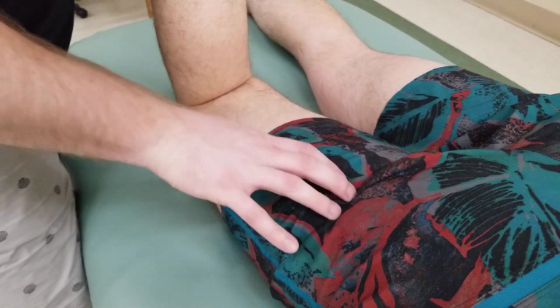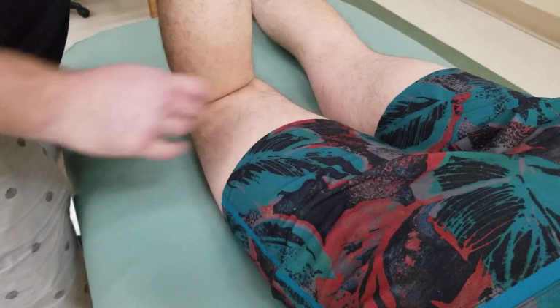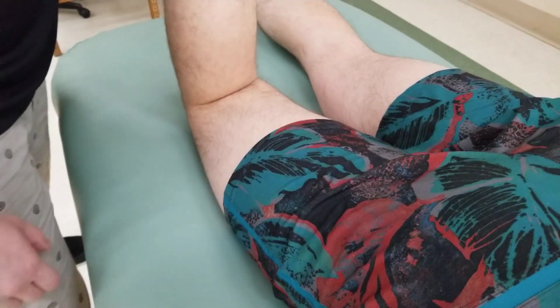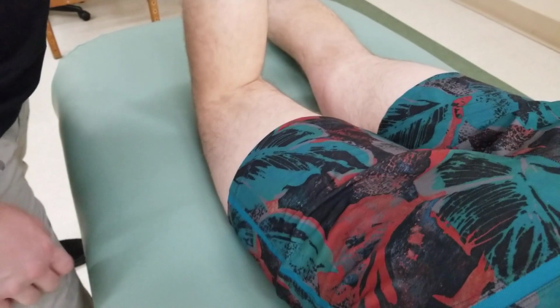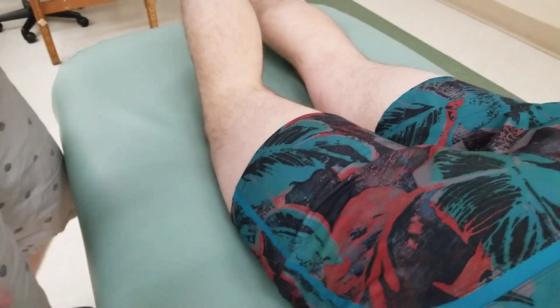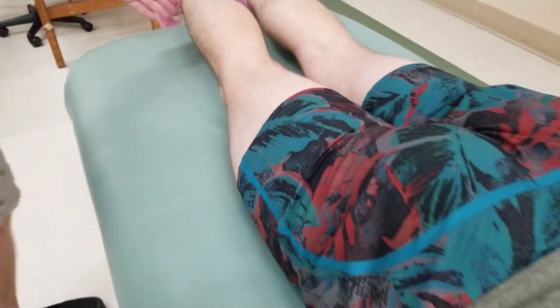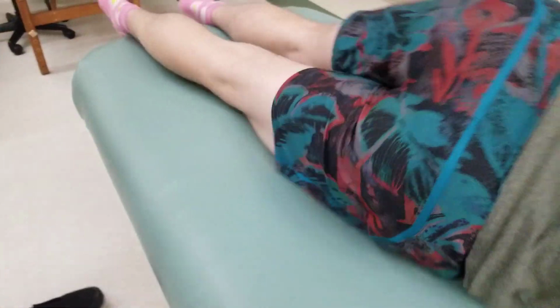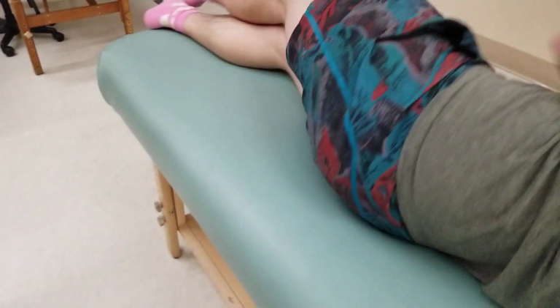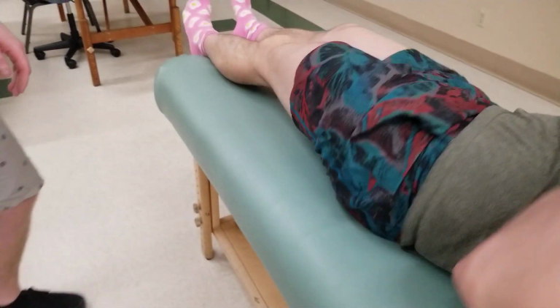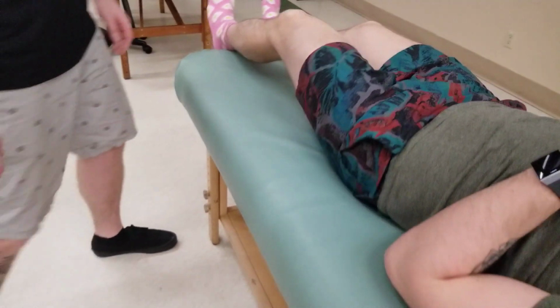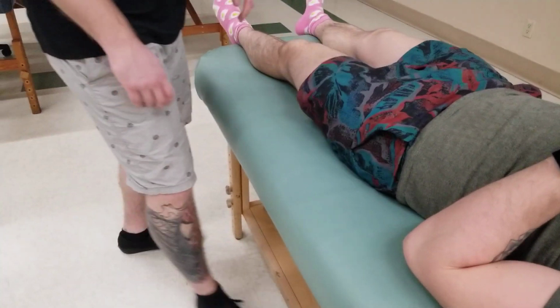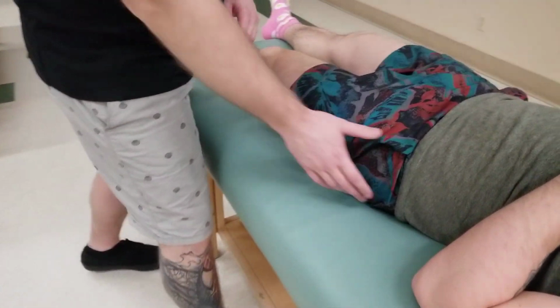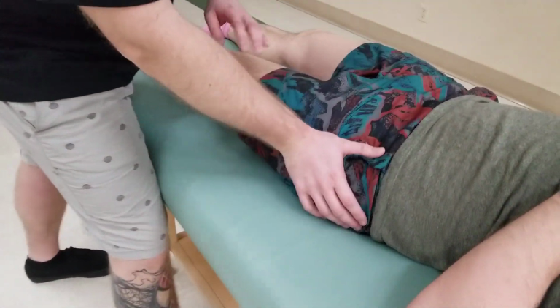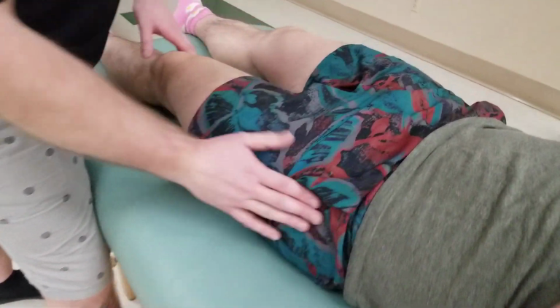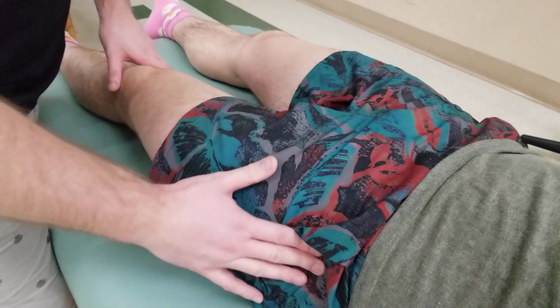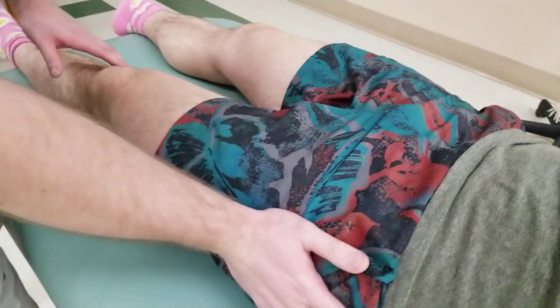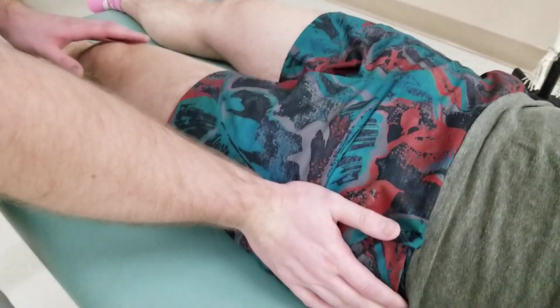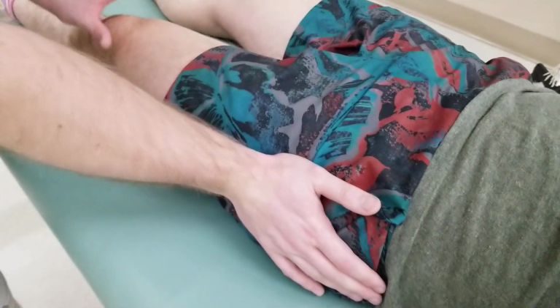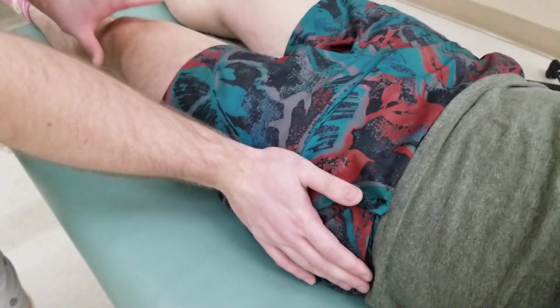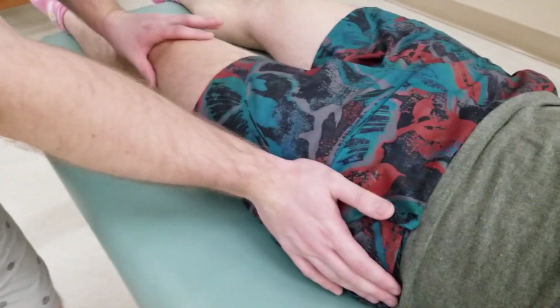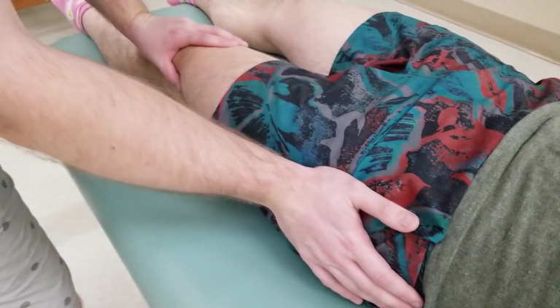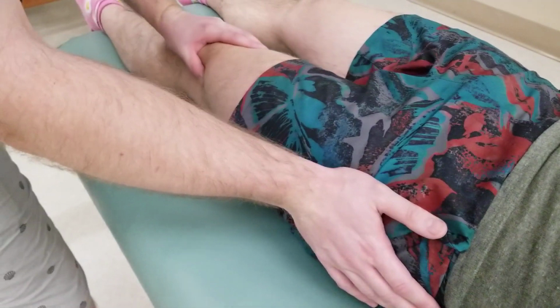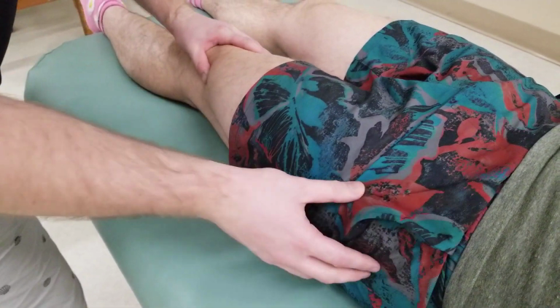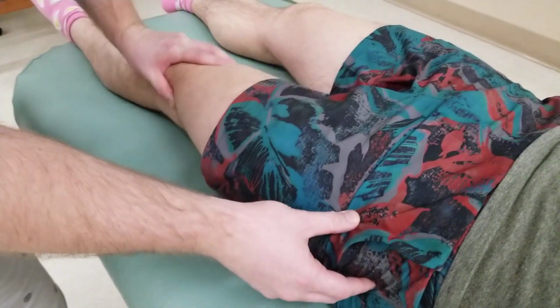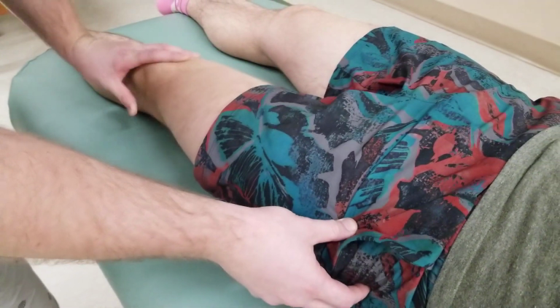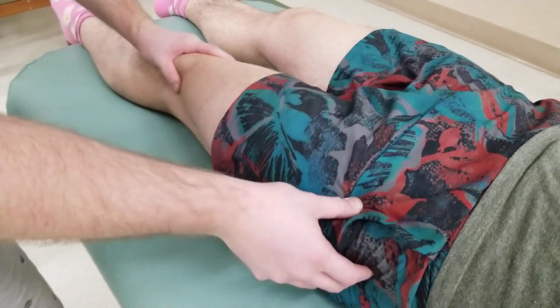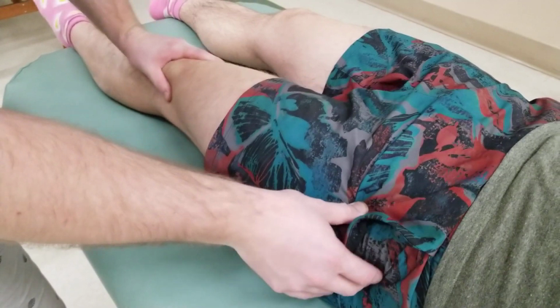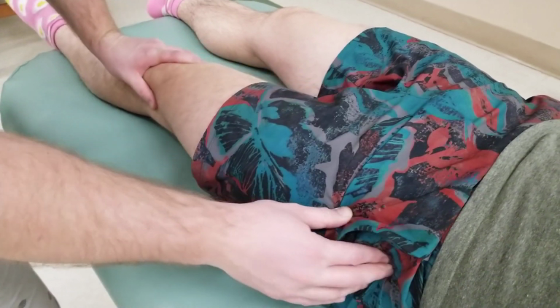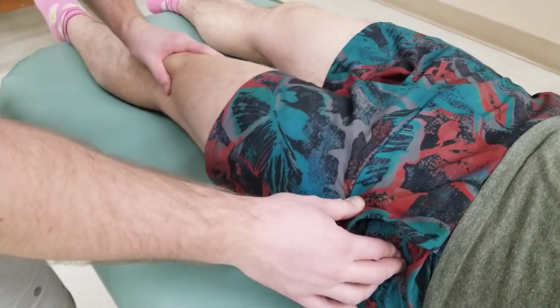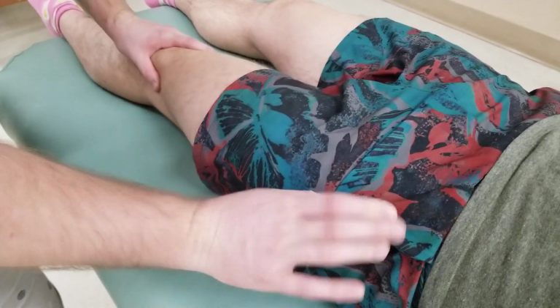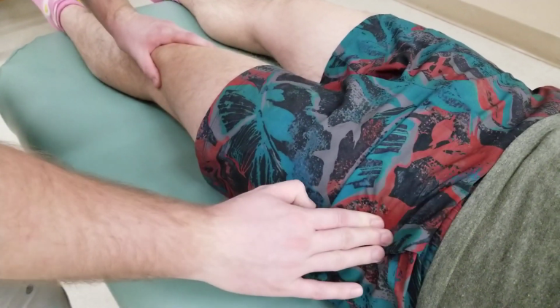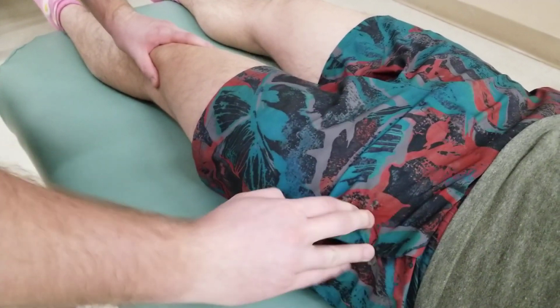Having him turn into supine, if we go back, I can utilize my hand on his femur and rotate it in and out to again get a sense of where the greater trochanter is.